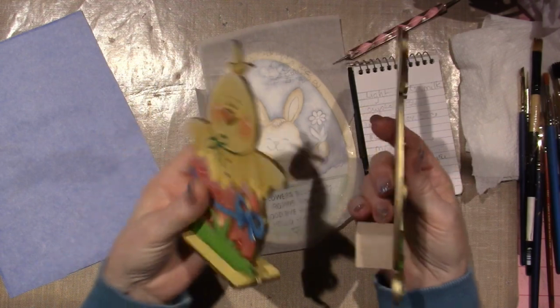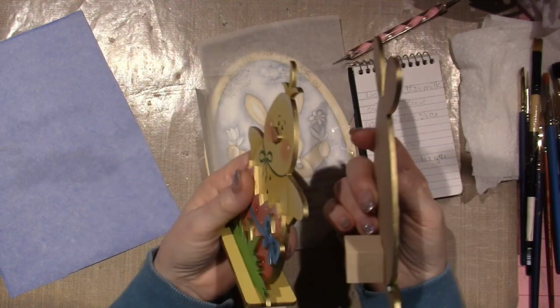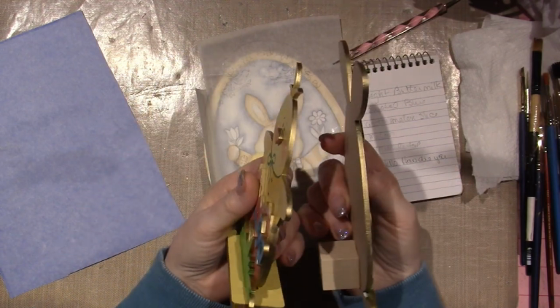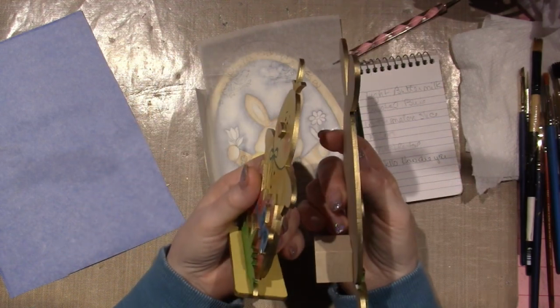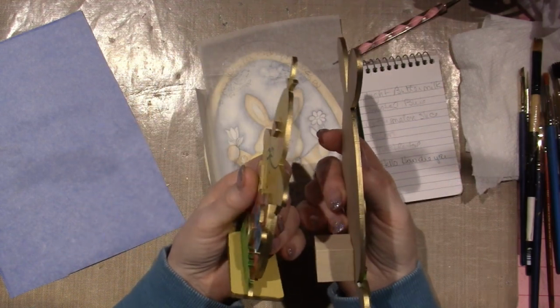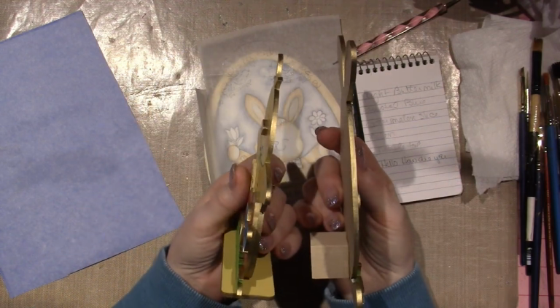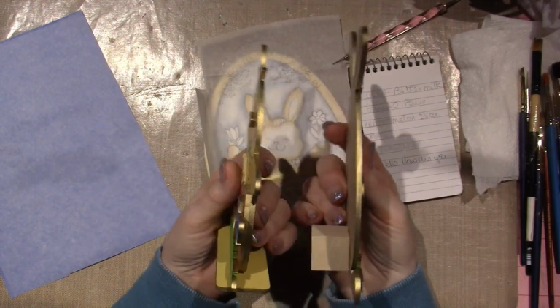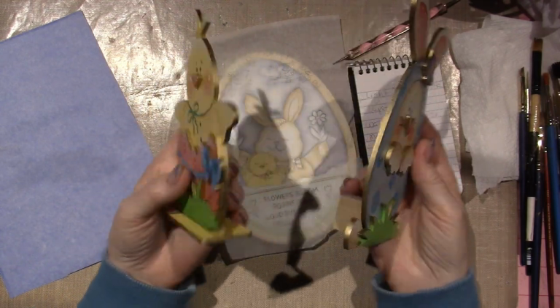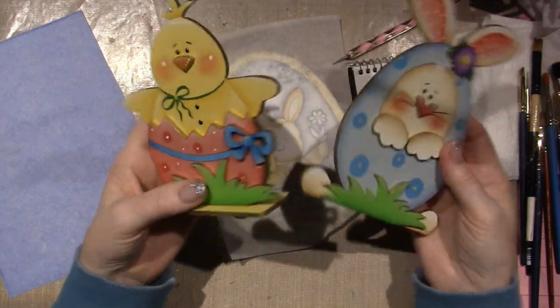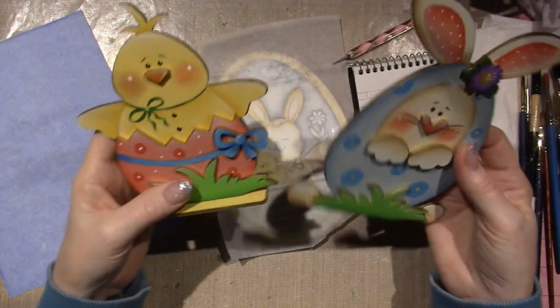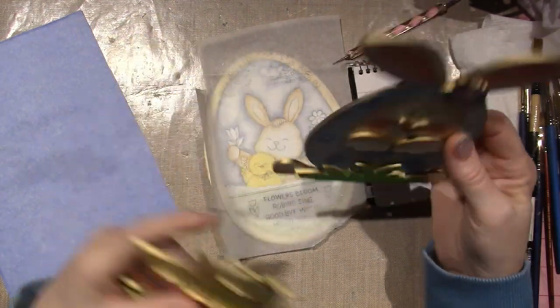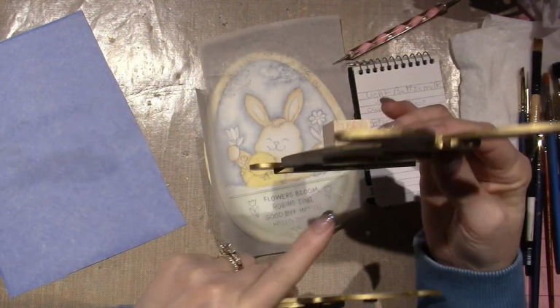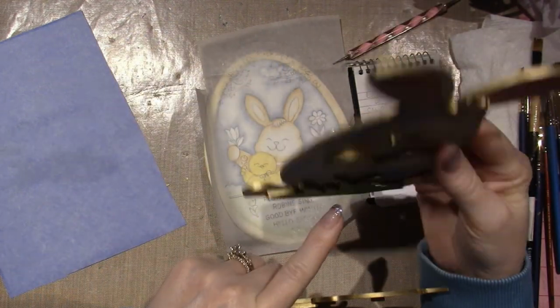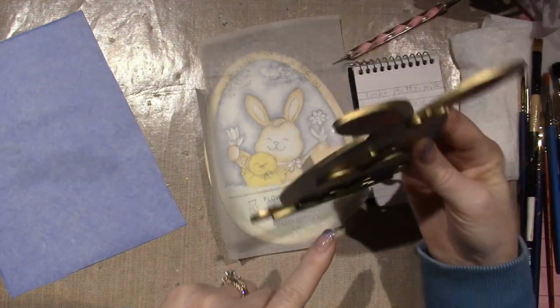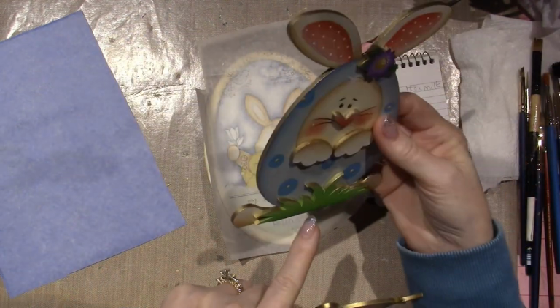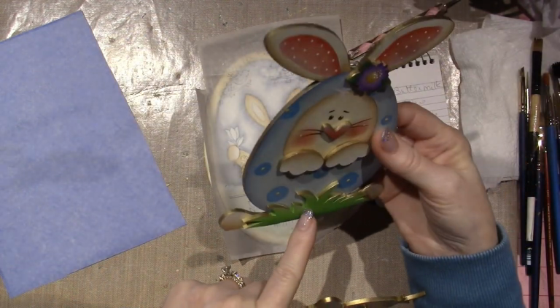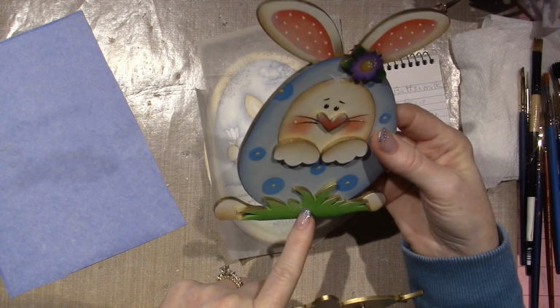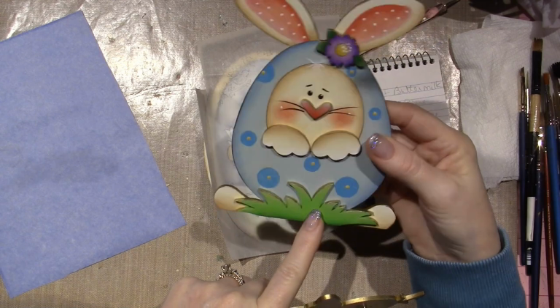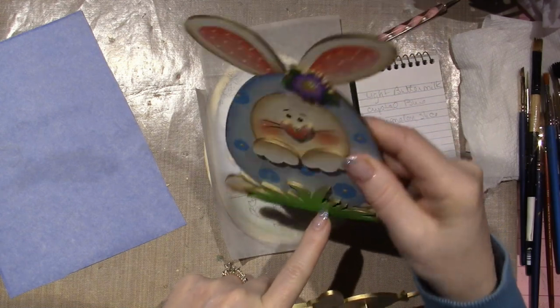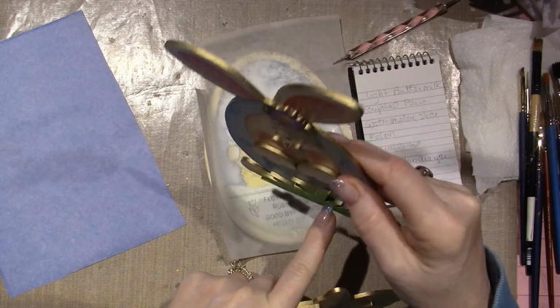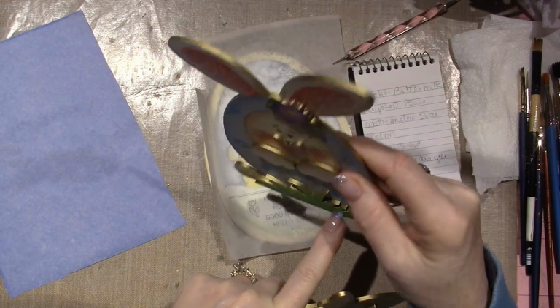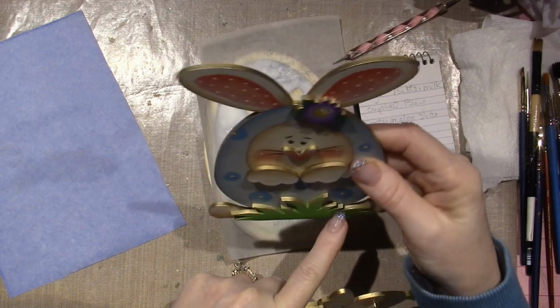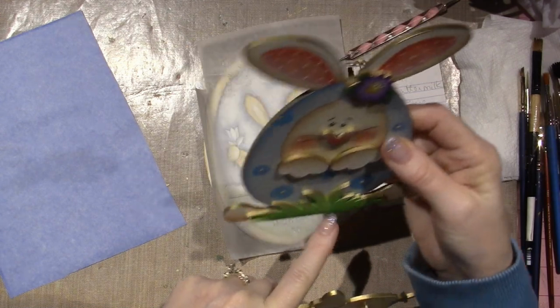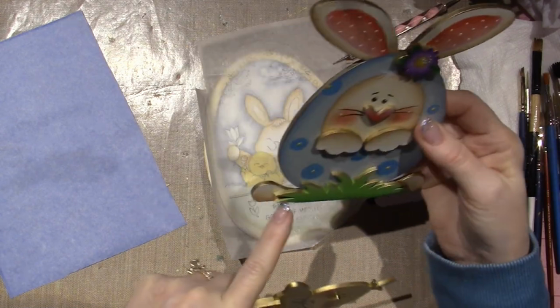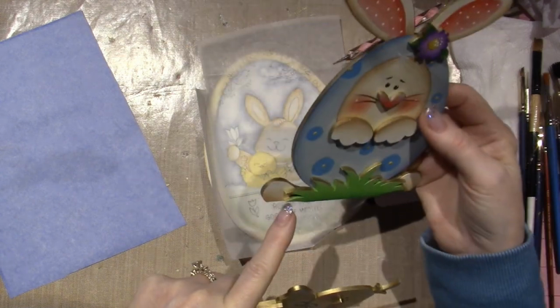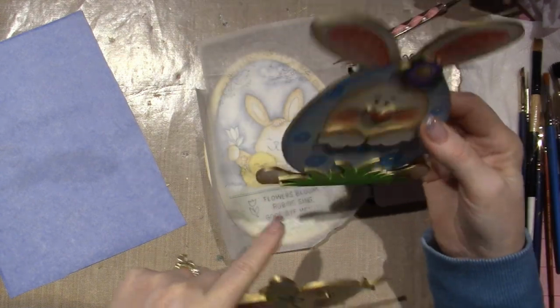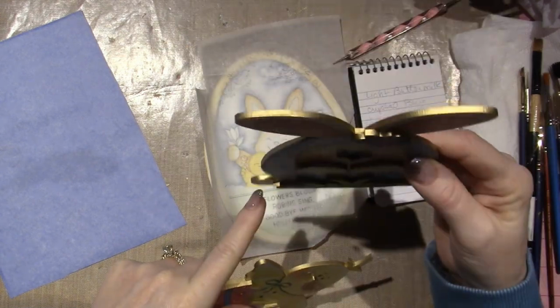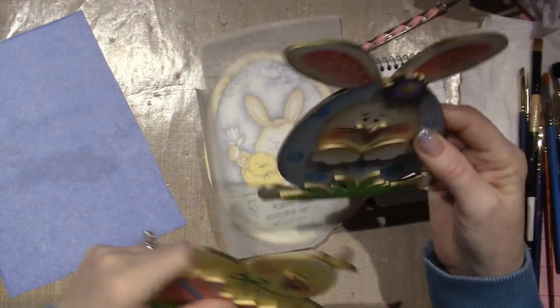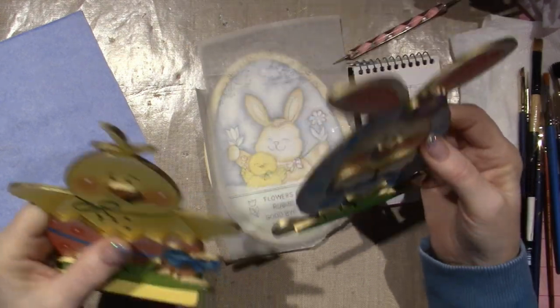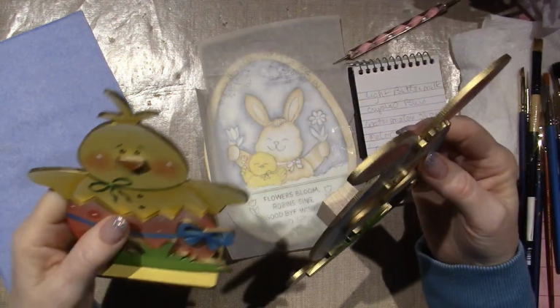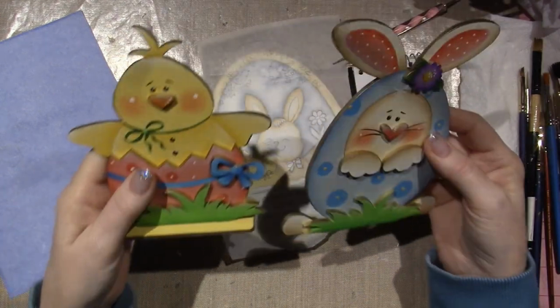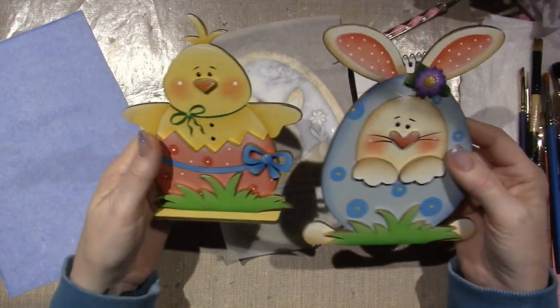These are two of the Plum Purdy pieces from the Easter tiered bundle. And I did my gold leafing on the edges. Some of the stuff I tried to paint down in the nooks and crannies that I knew I wouldn't be able to reach with my gold leafing pen.